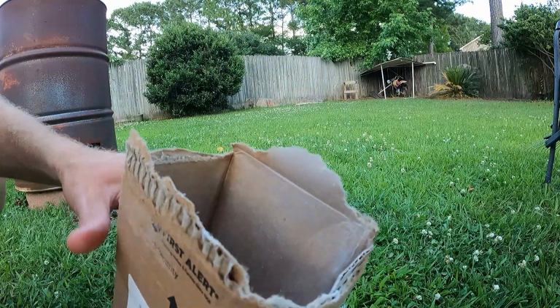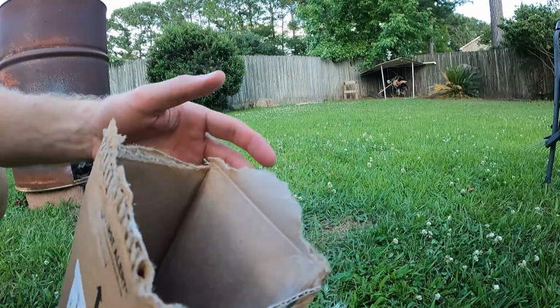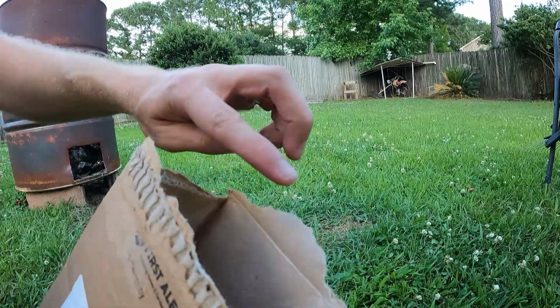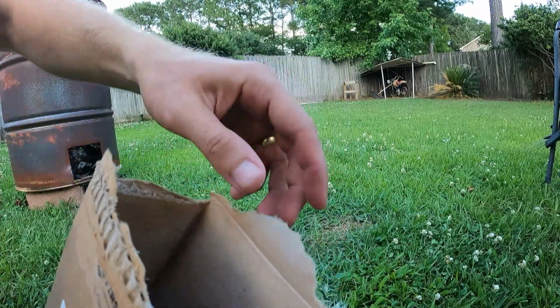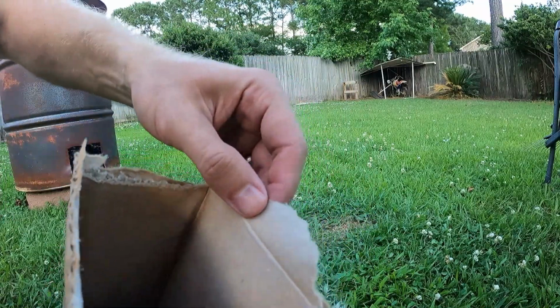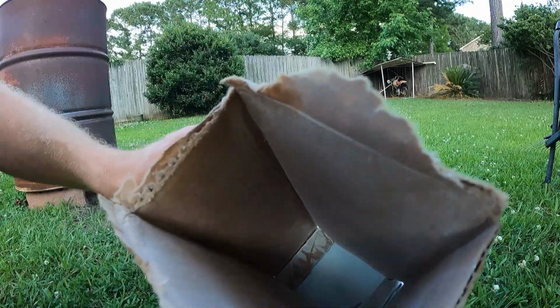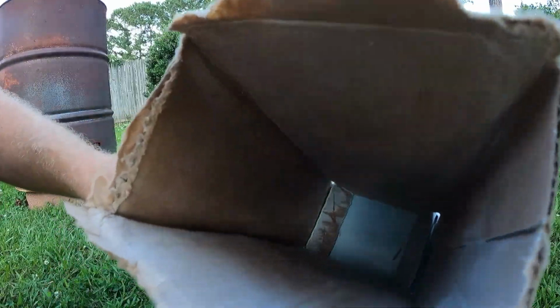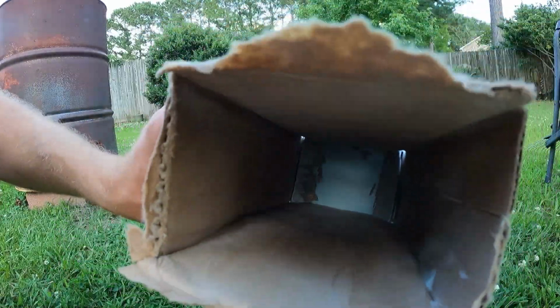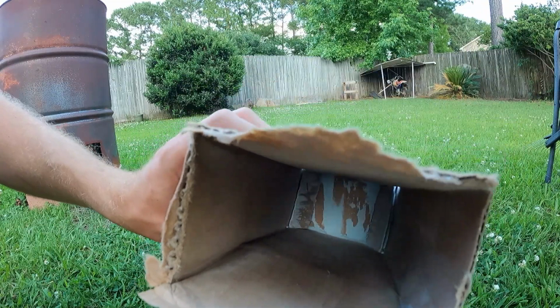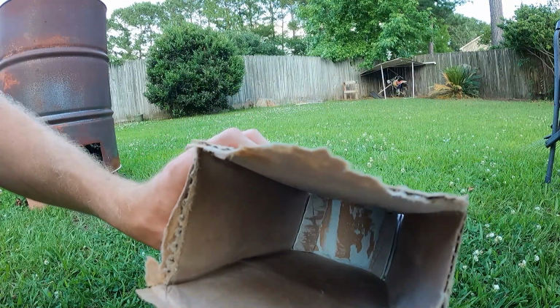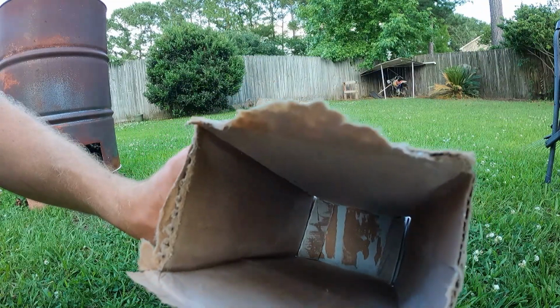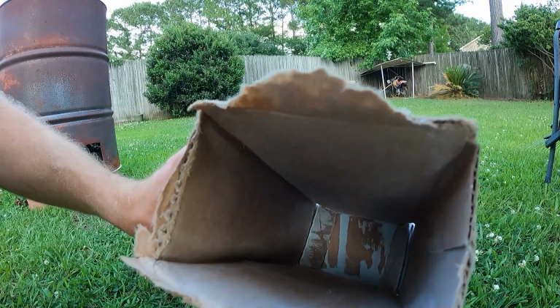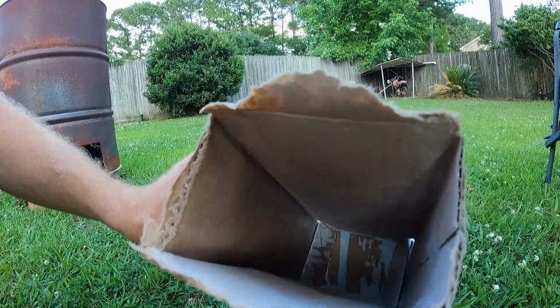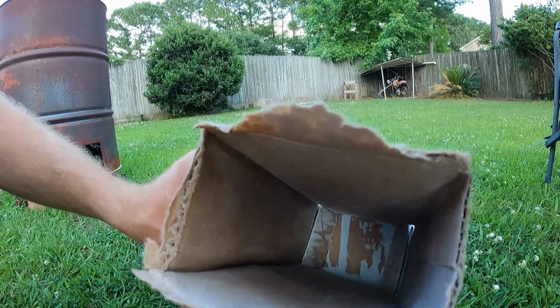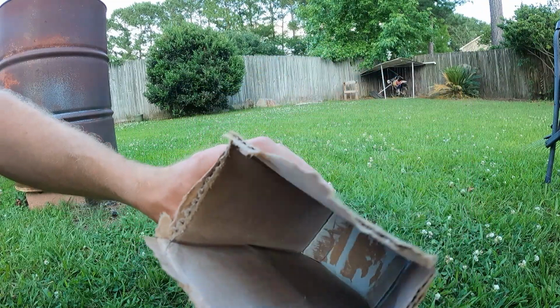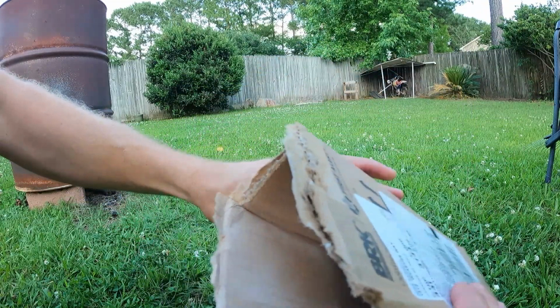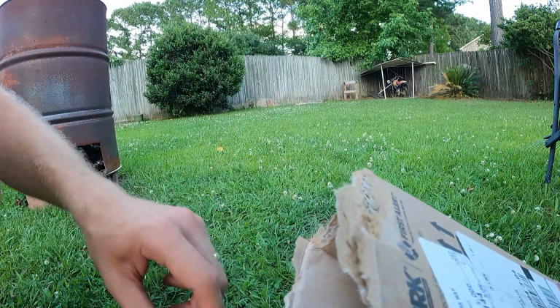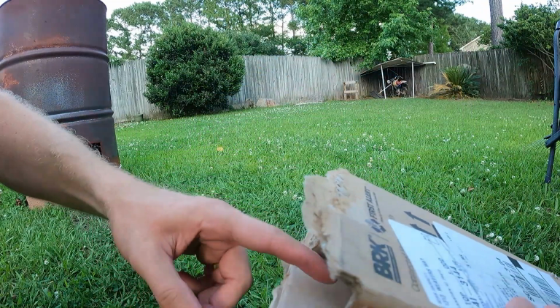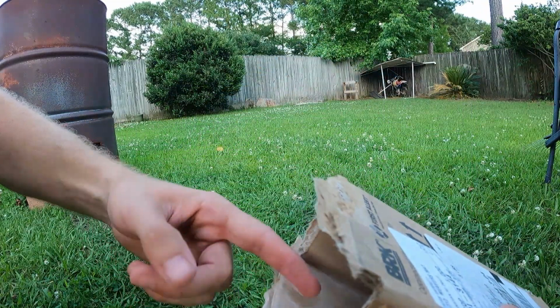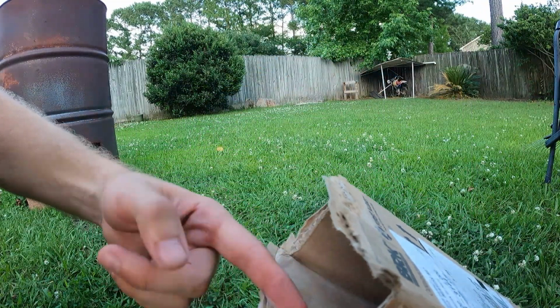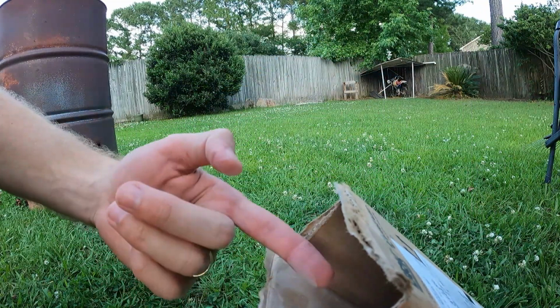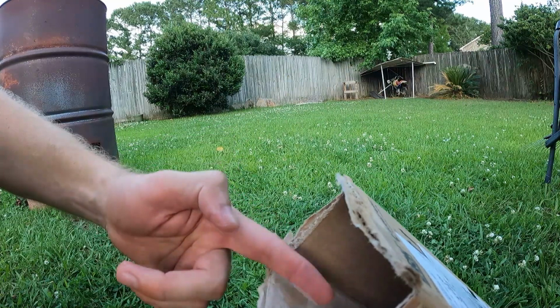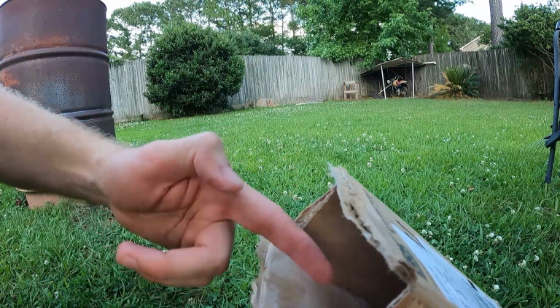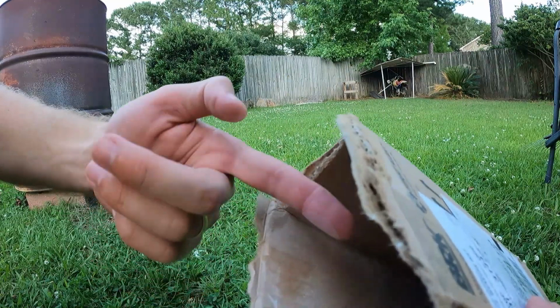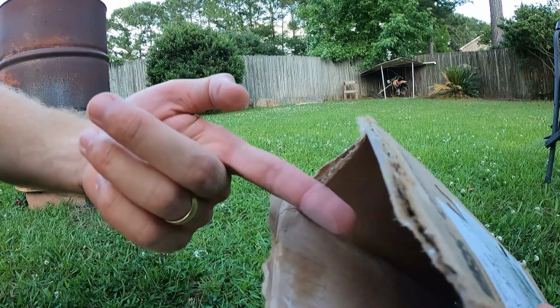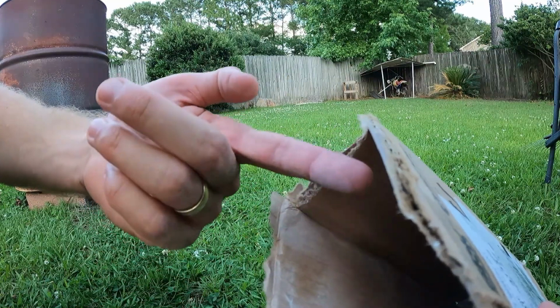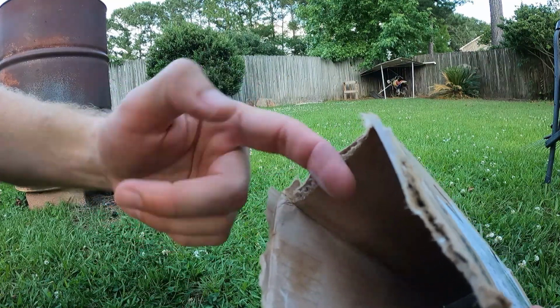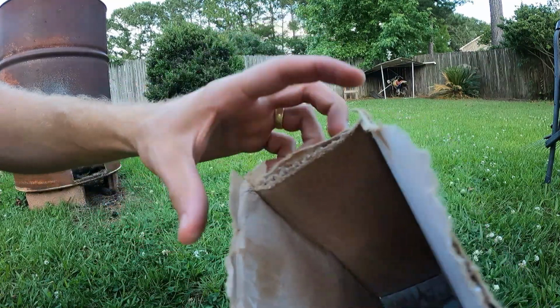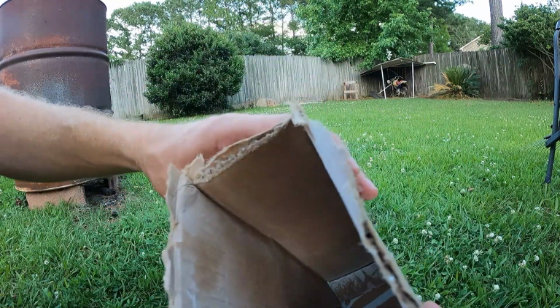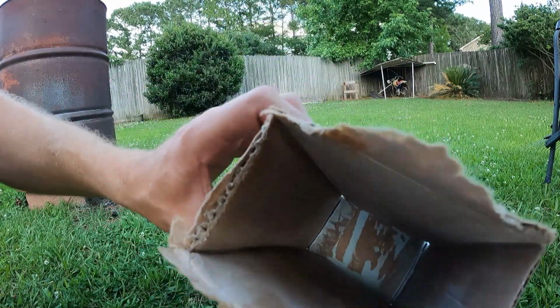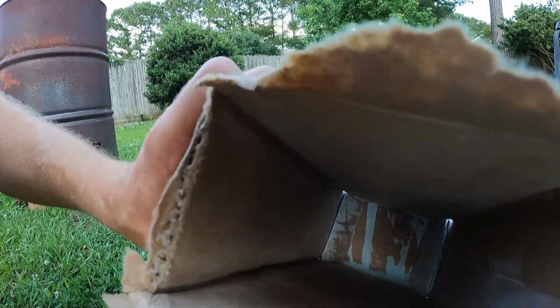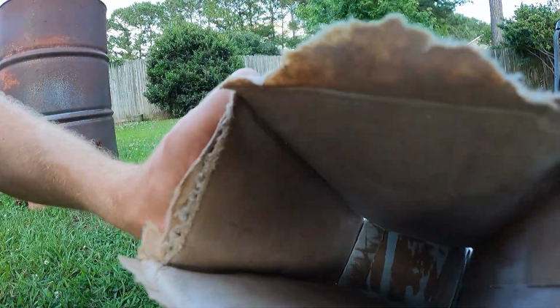And if you're just curious what the powder looks like — there it is on the inside. It's super fine, kind of like flour or something. There you go.